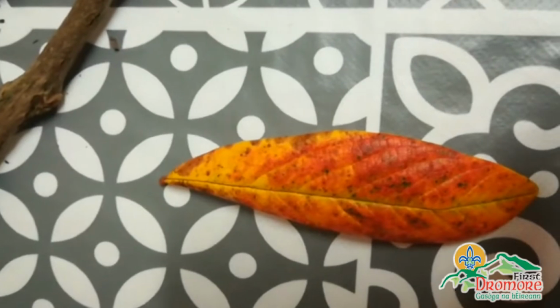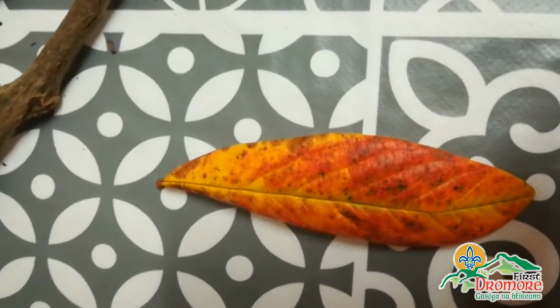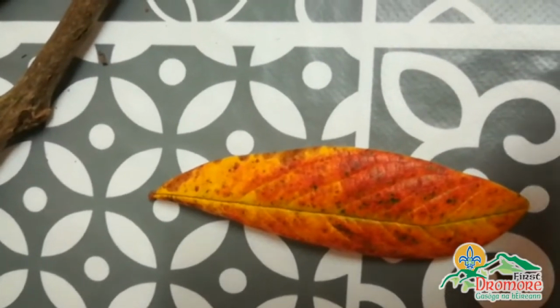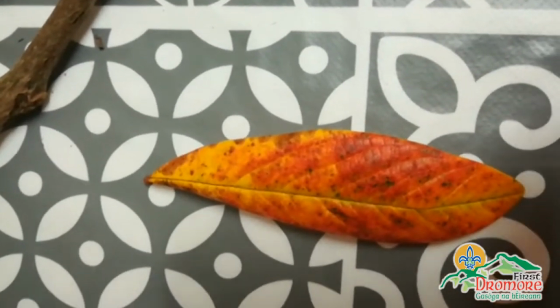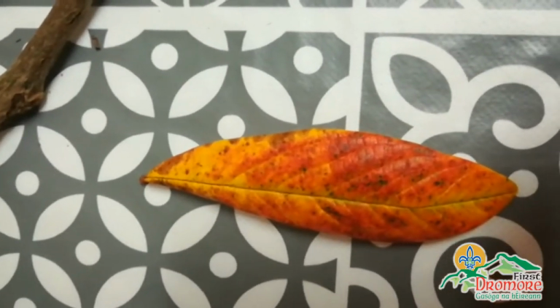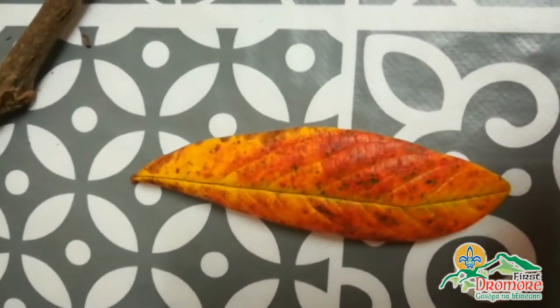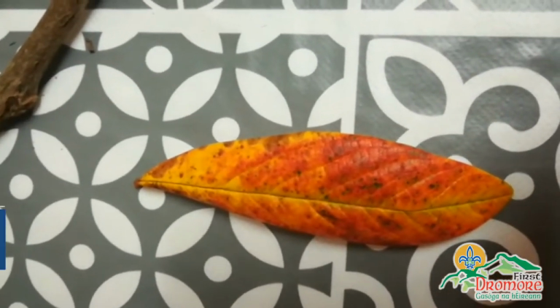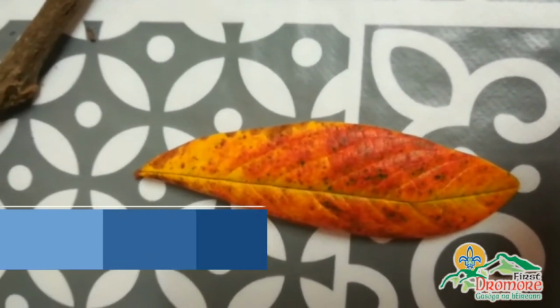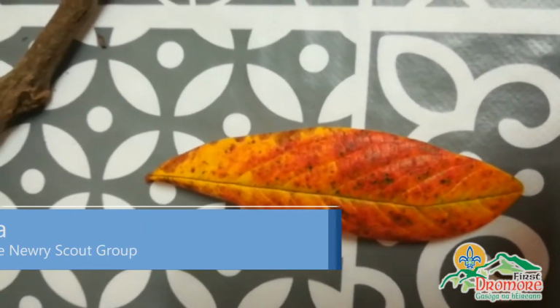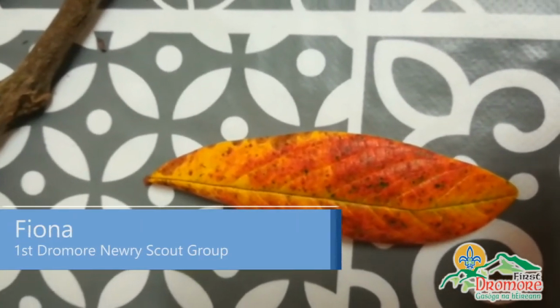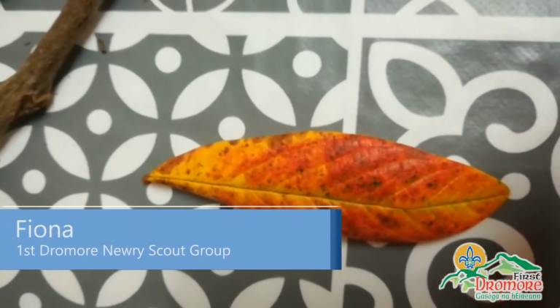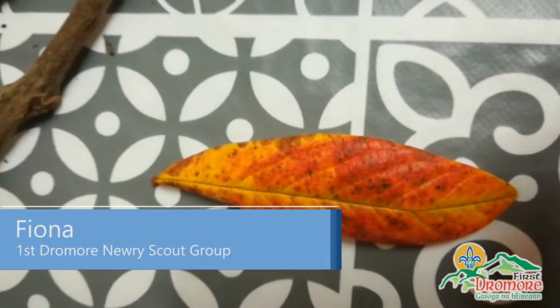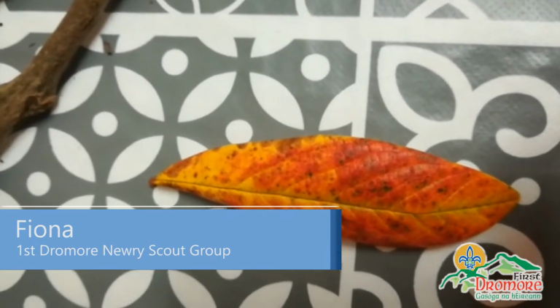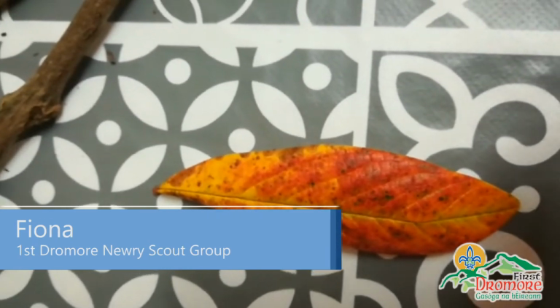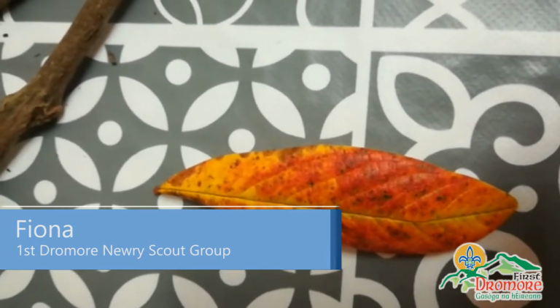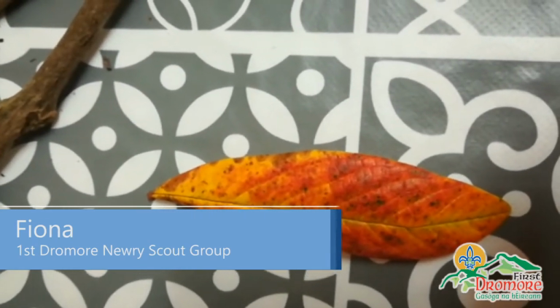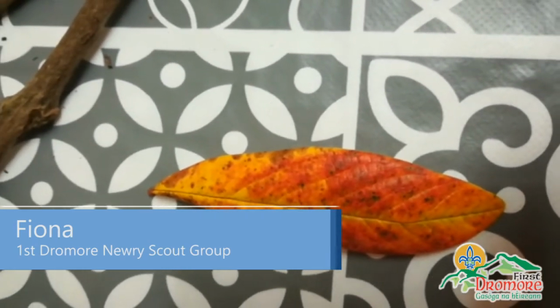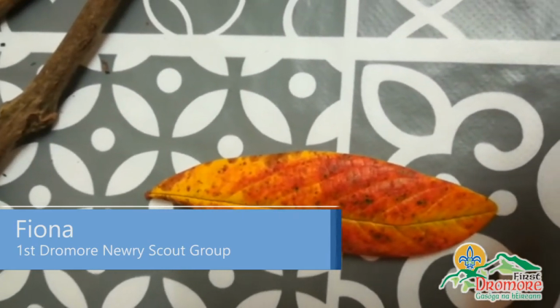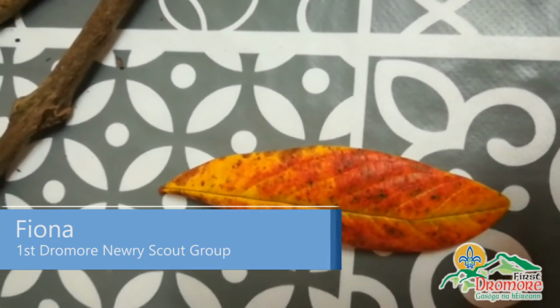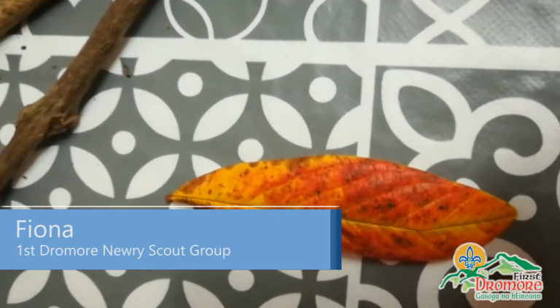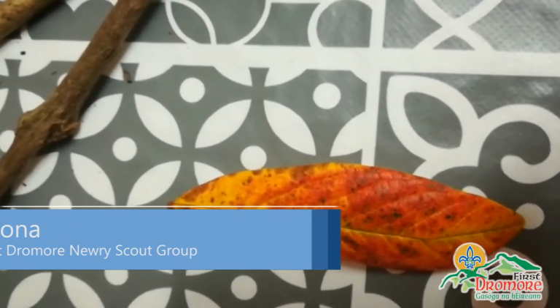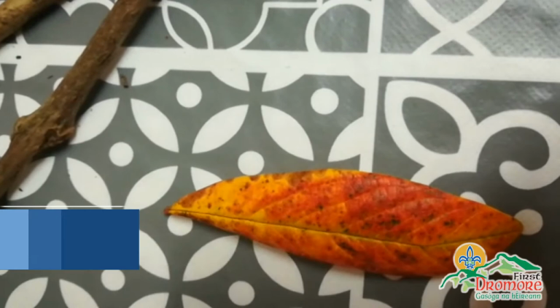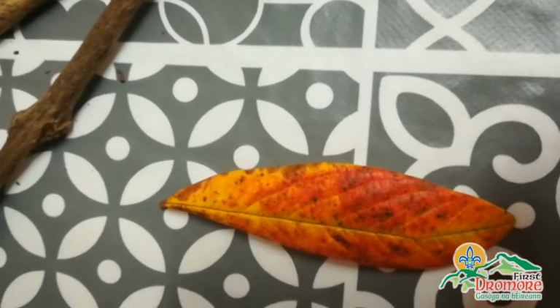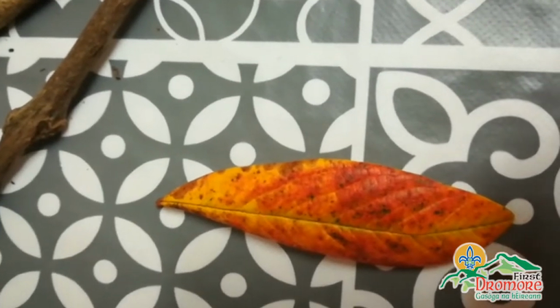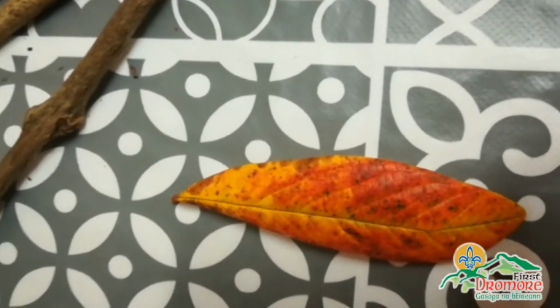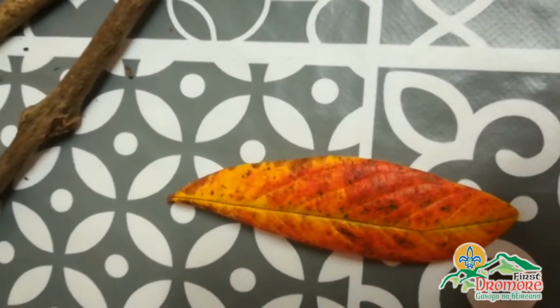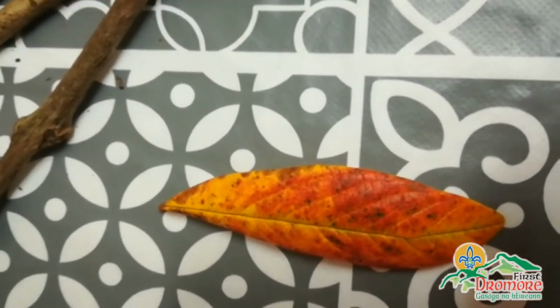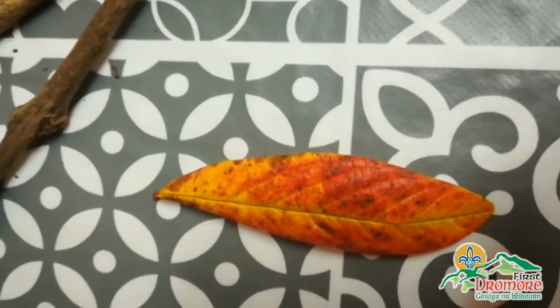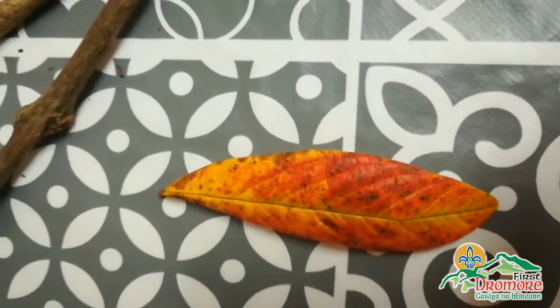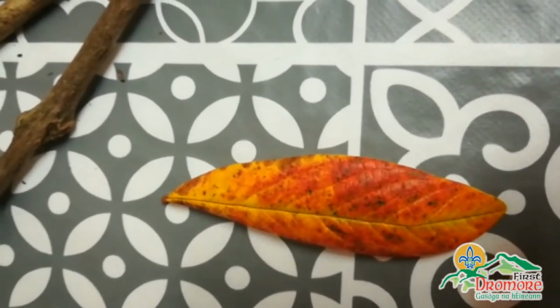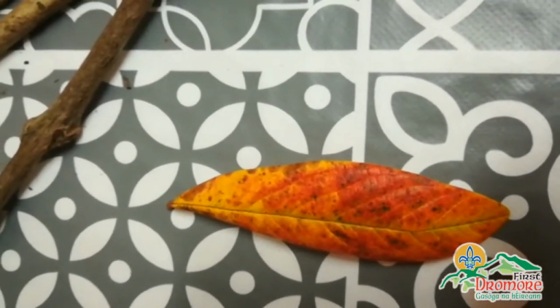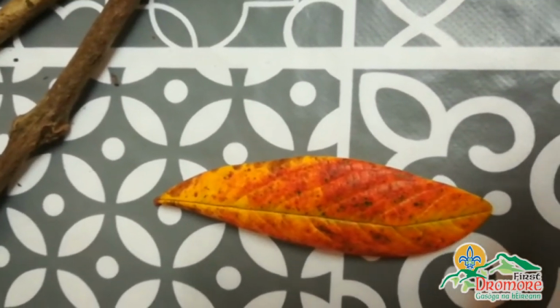Hello Beavers! I hope you're all keeping very well and you've had a good week. I'm going to give you a suggestion for next week and it involves when you're out for your walk, I want you to collect some things that you would find on the forest floor.